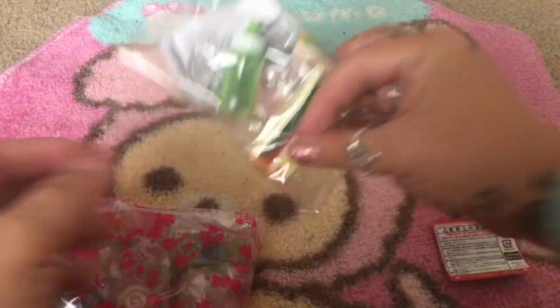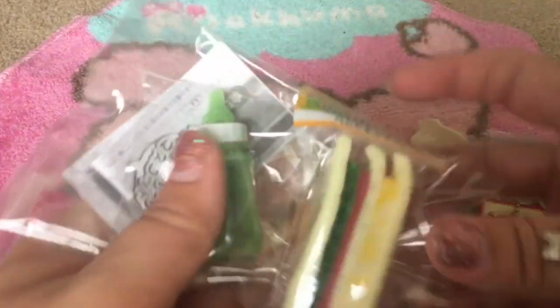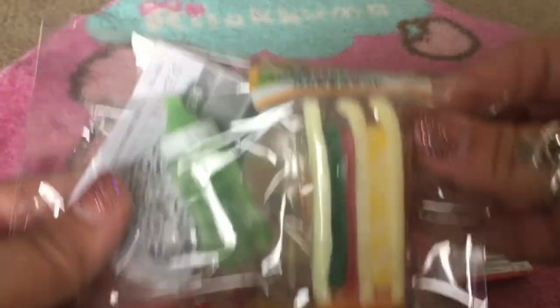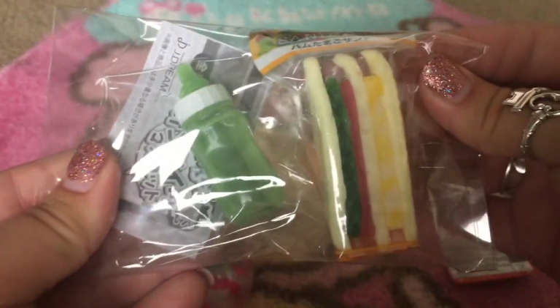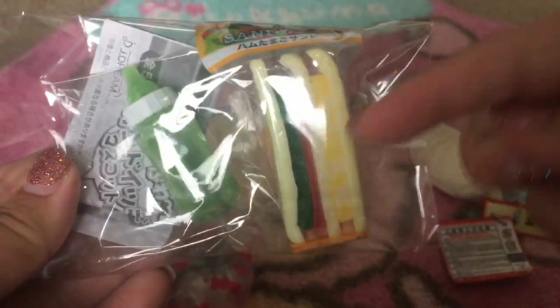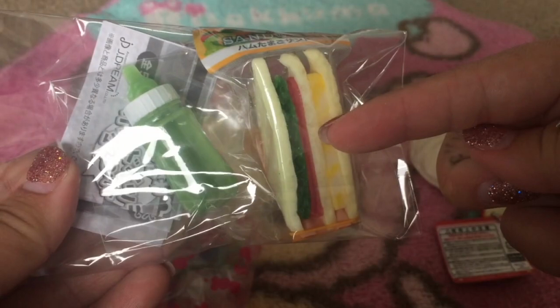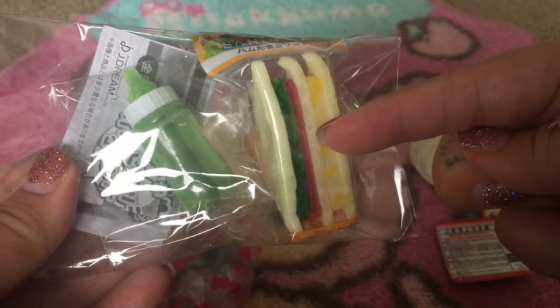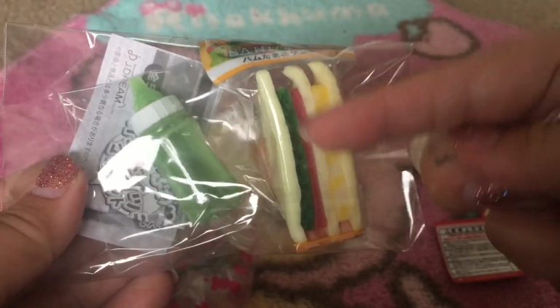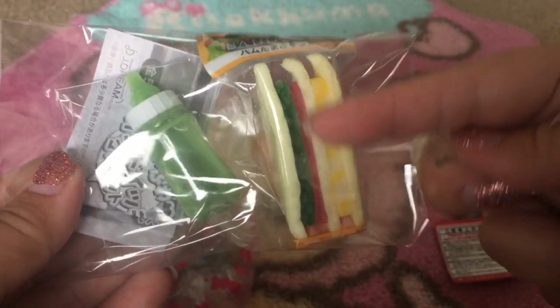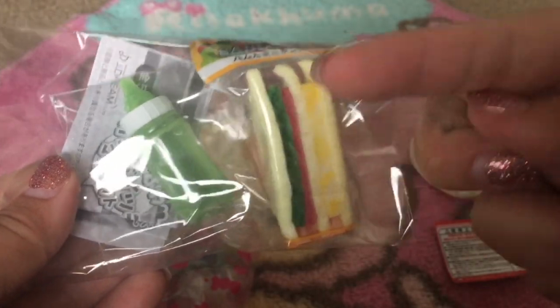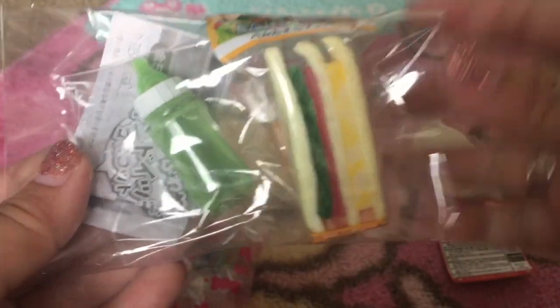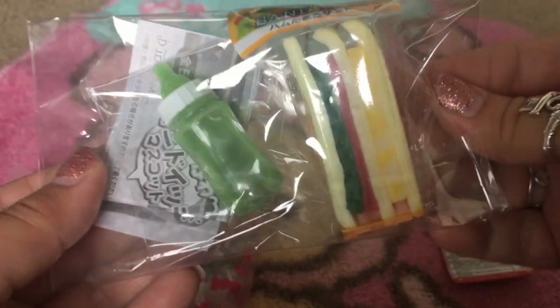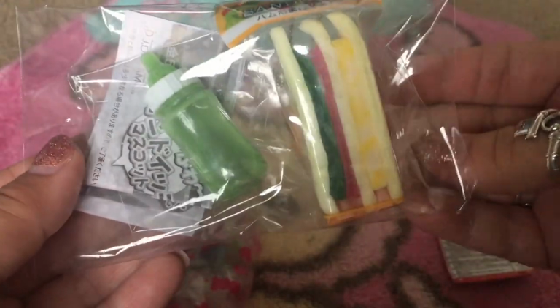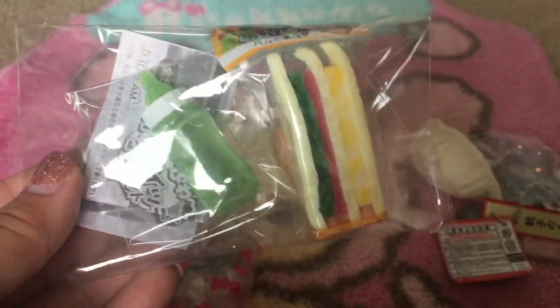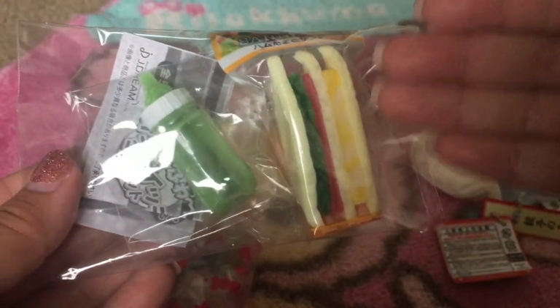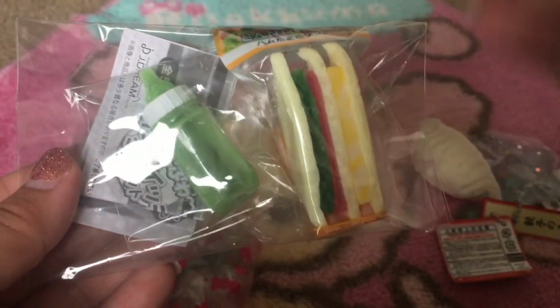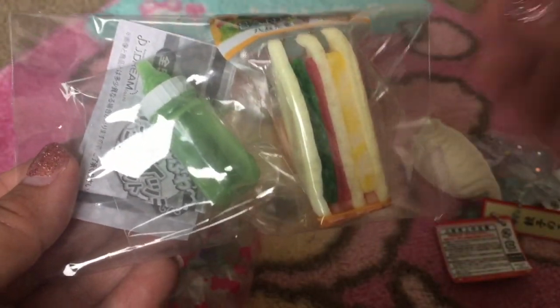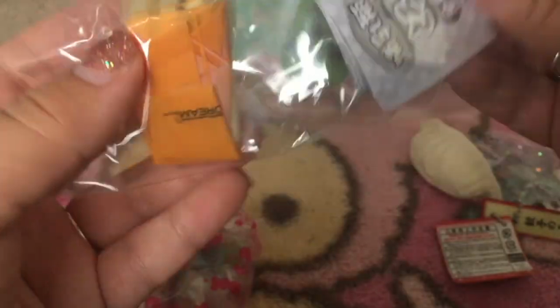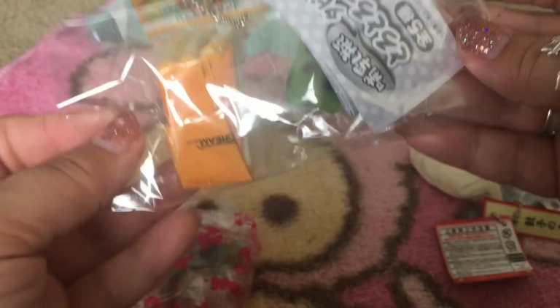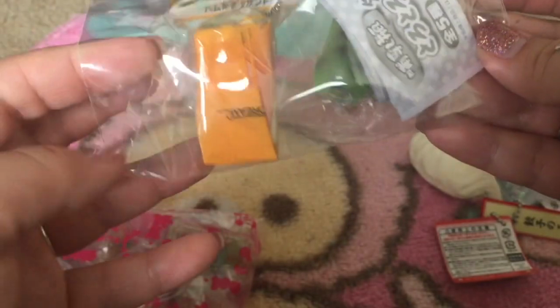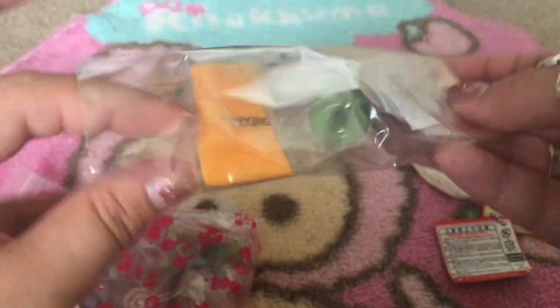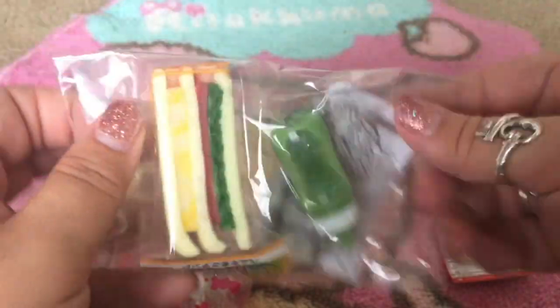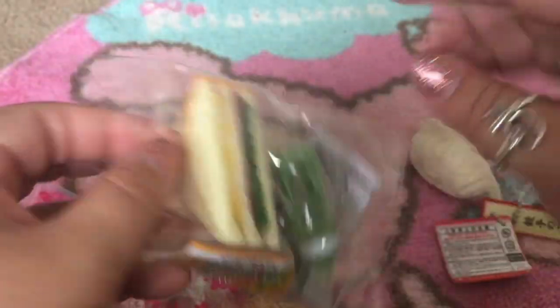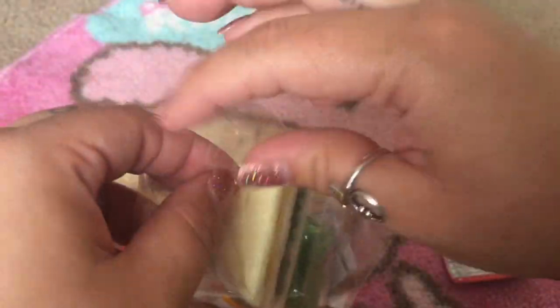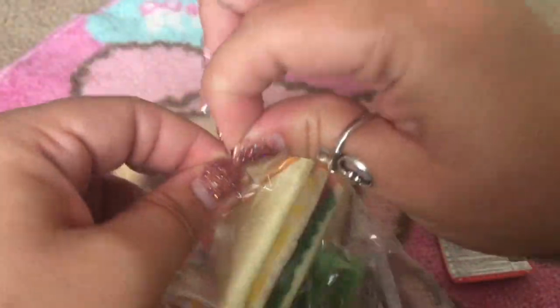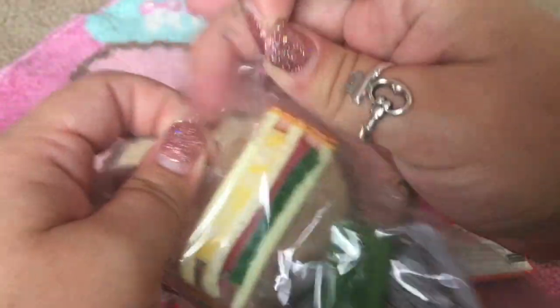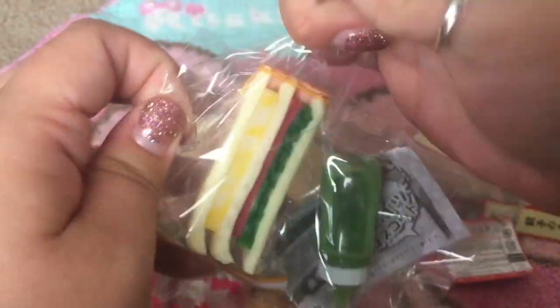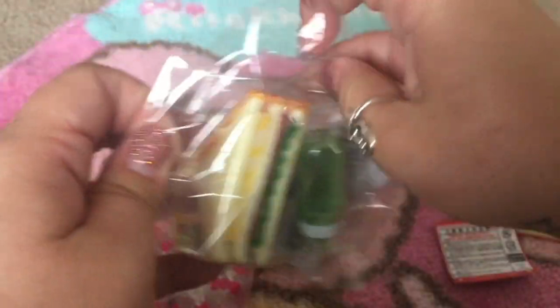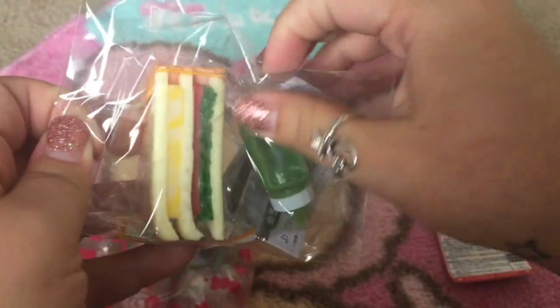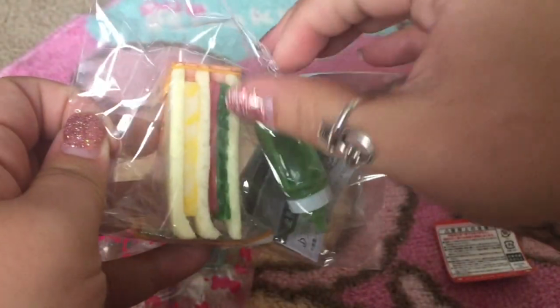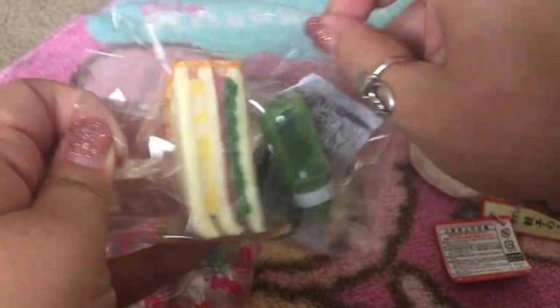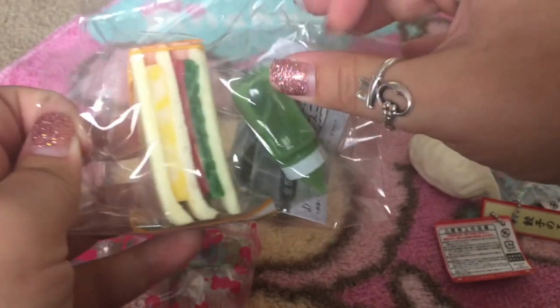The next thing I see is so adorable. She has a couple other sets of these on her shop still, so make sure you go check them out — they're selling out fast so hurry. It's this set with a boba drink, a cute little baby bottle, and a sandwich.